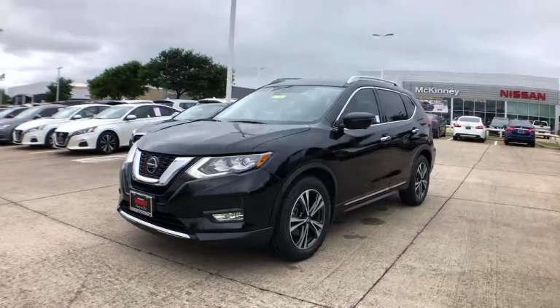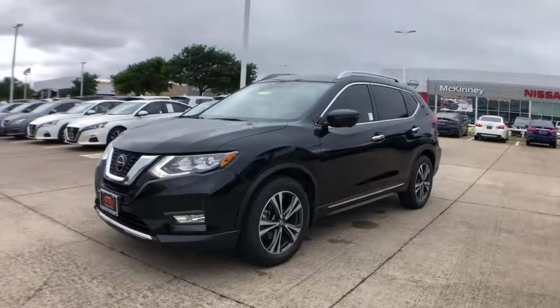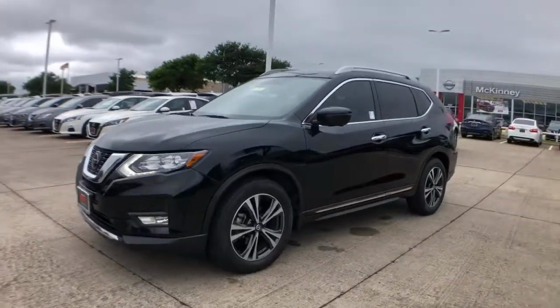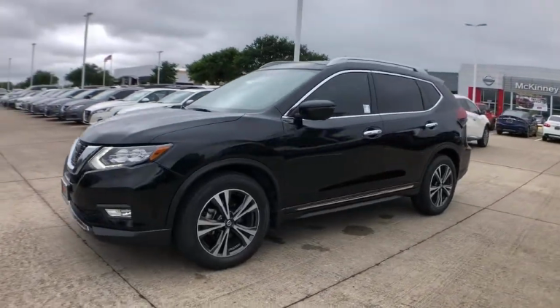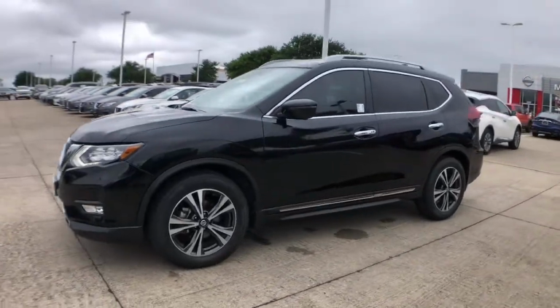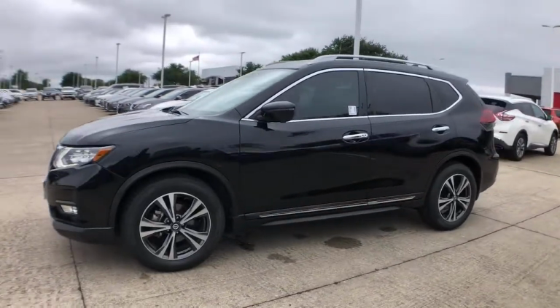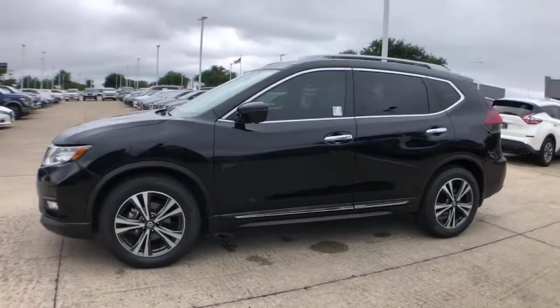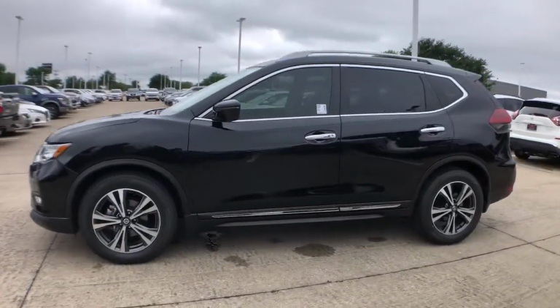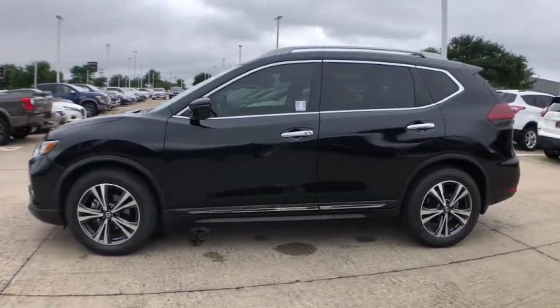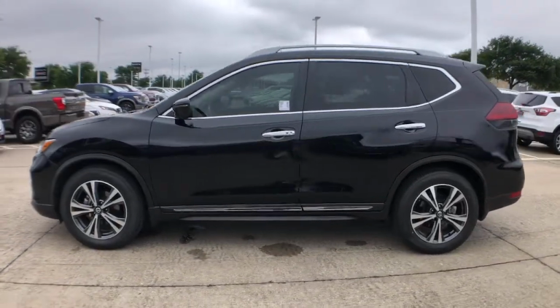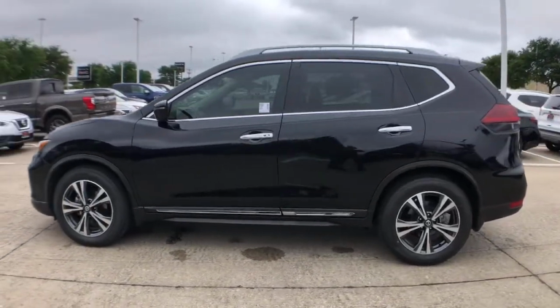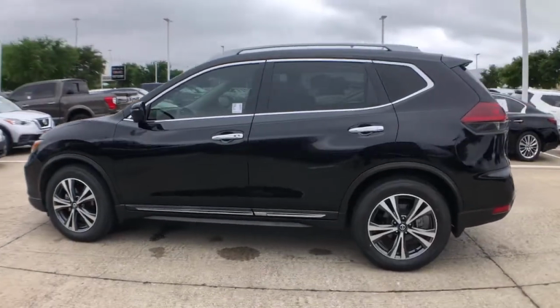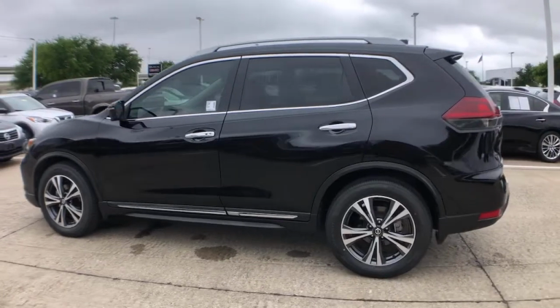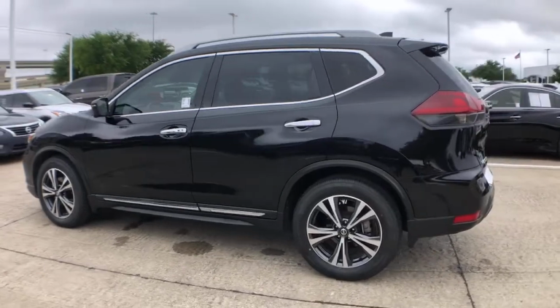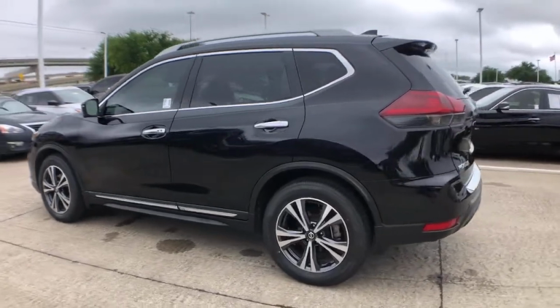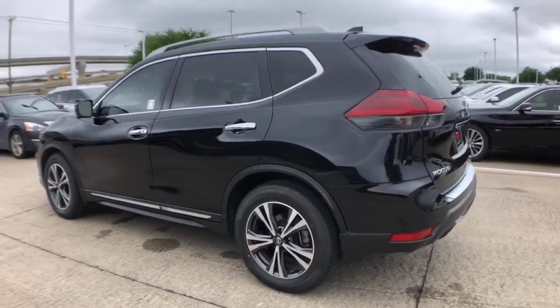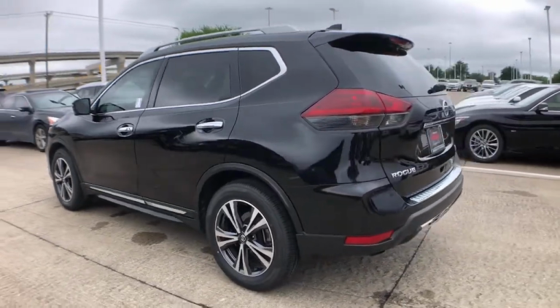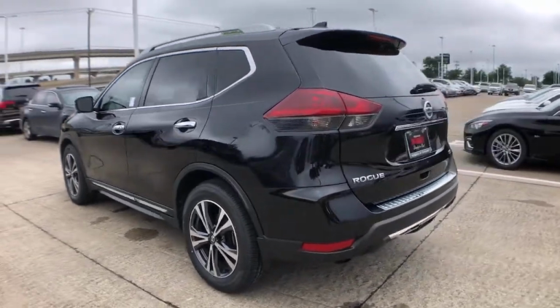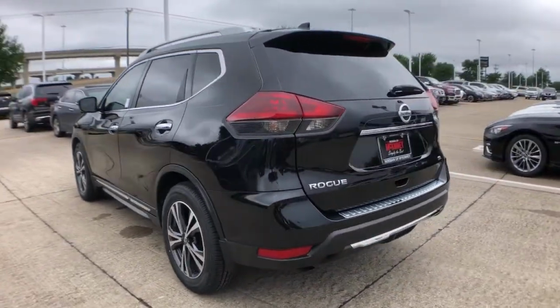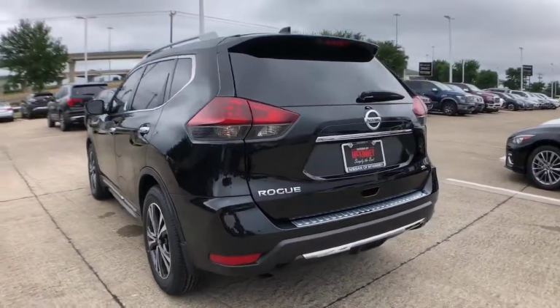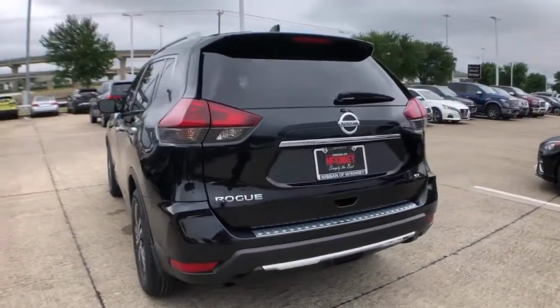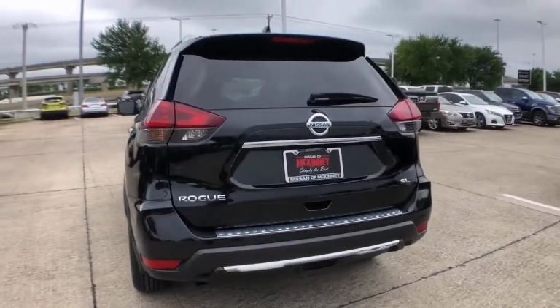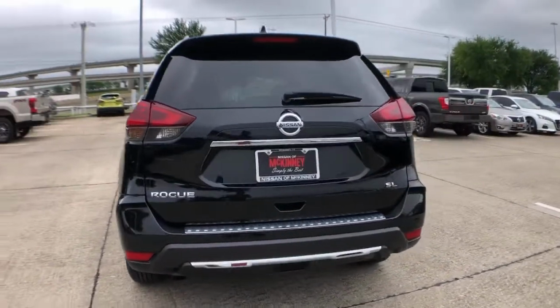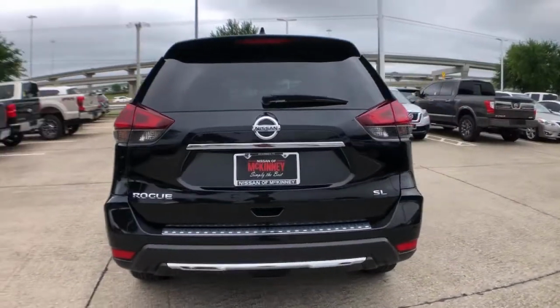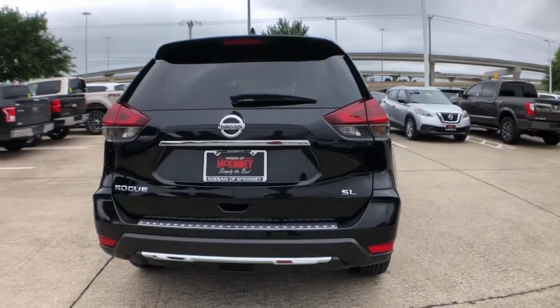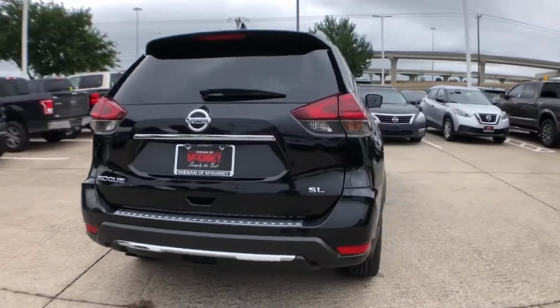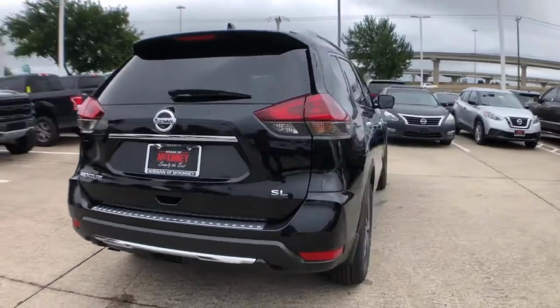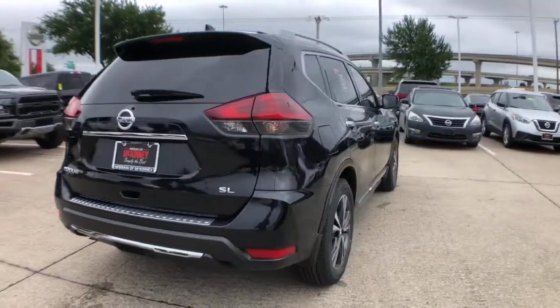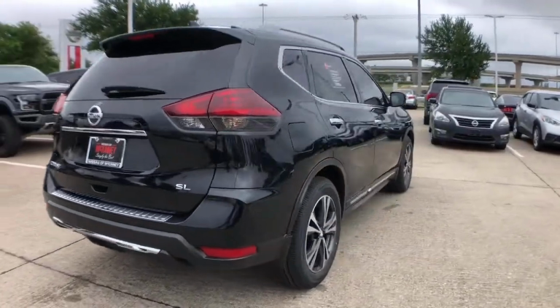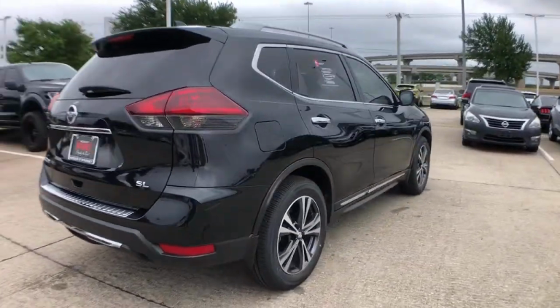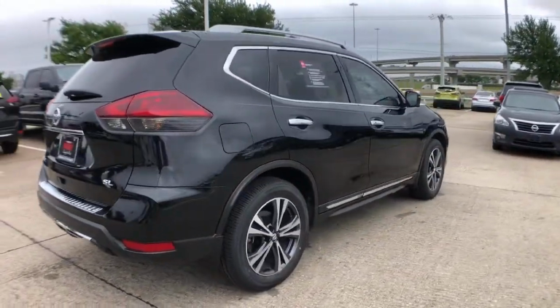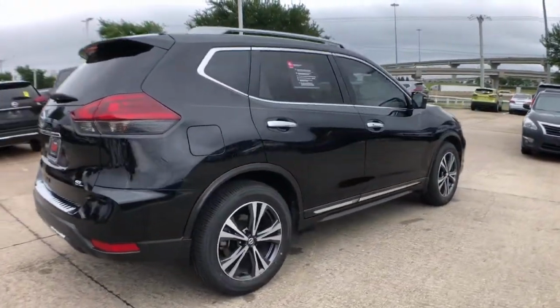You'll have love at first sight with the 2018 Nissan Rogue. With less than 20,000 miles on the odometer, this vehicle provides excellent value. Style, security, and efficiency blend beautifully in this Nissan Rogue.